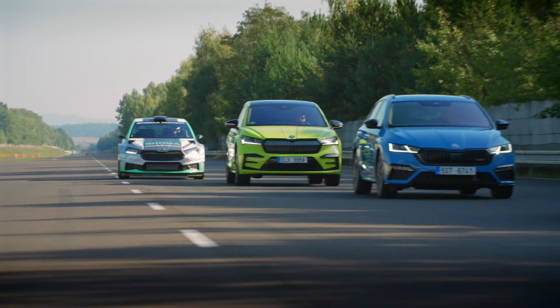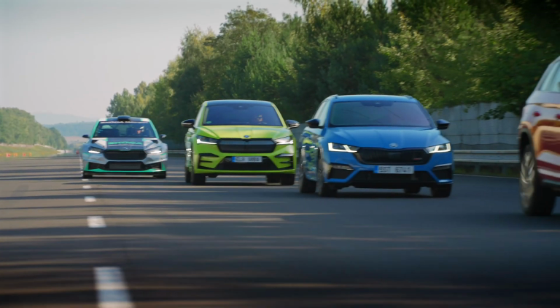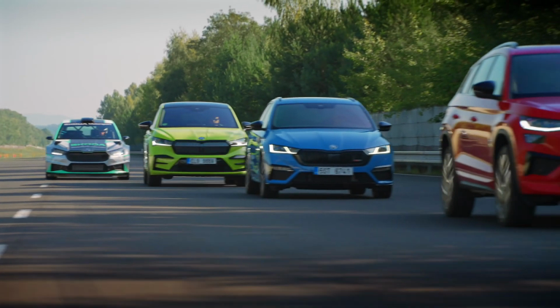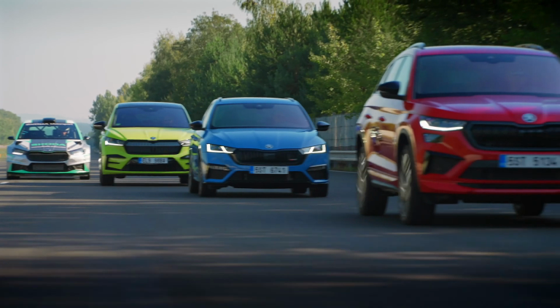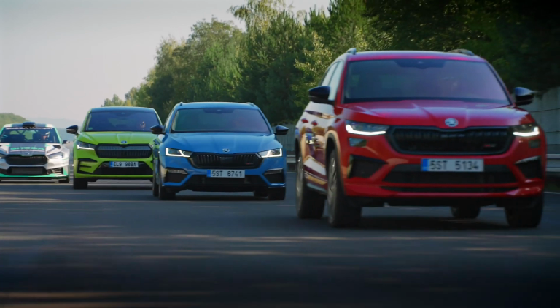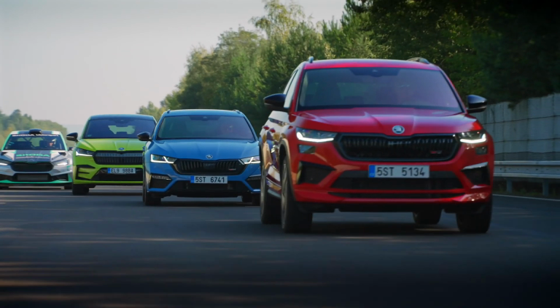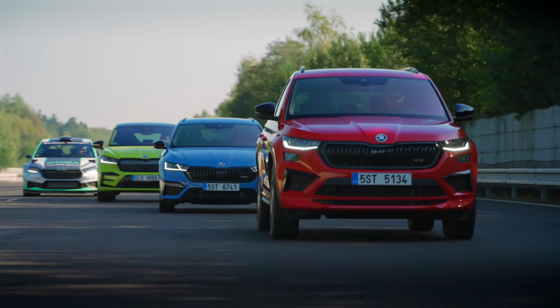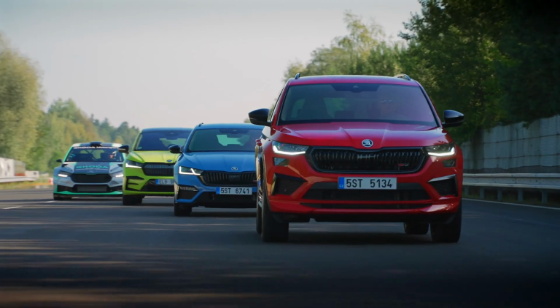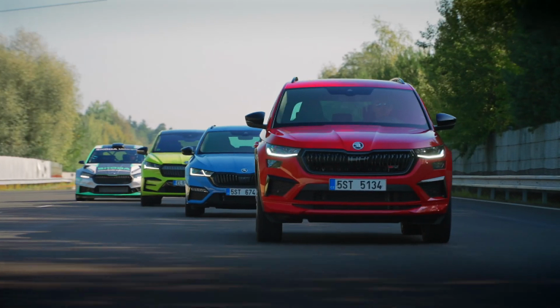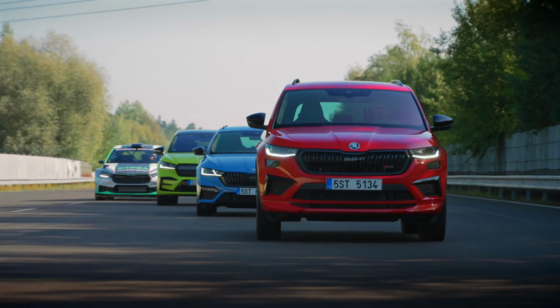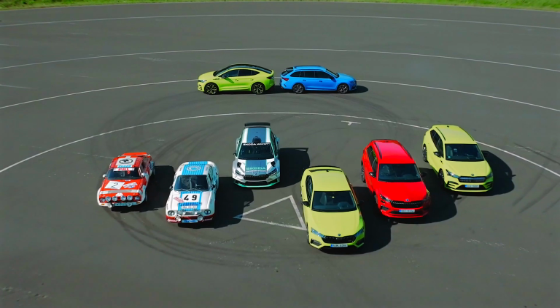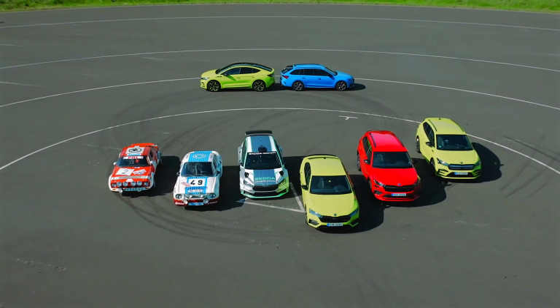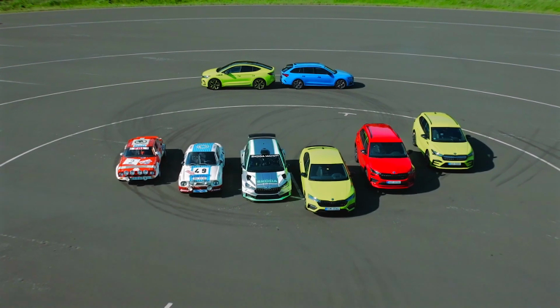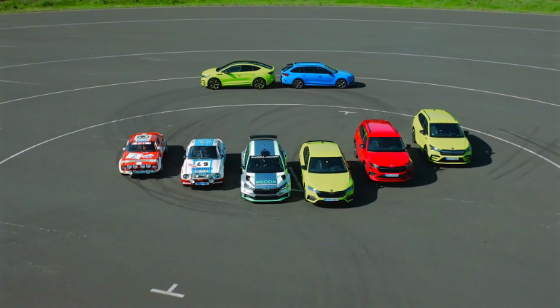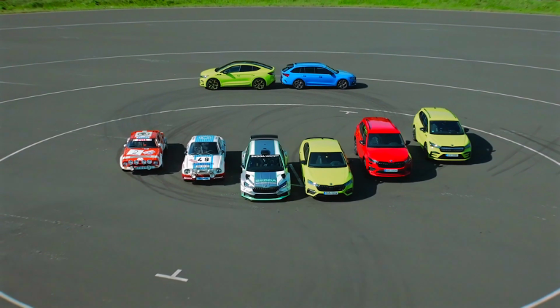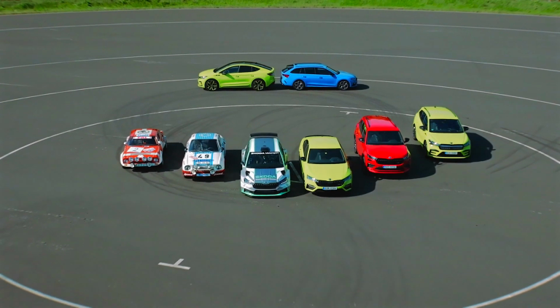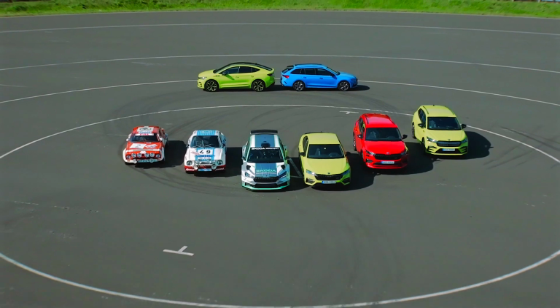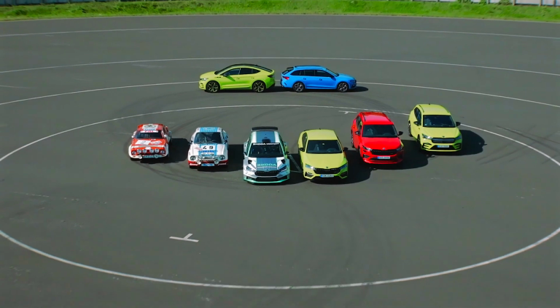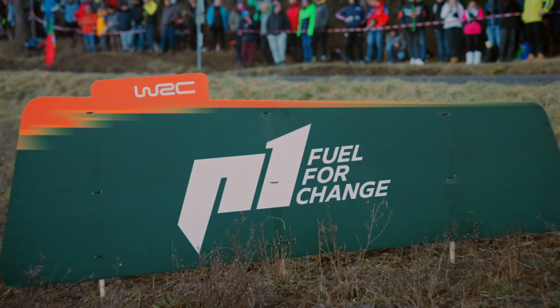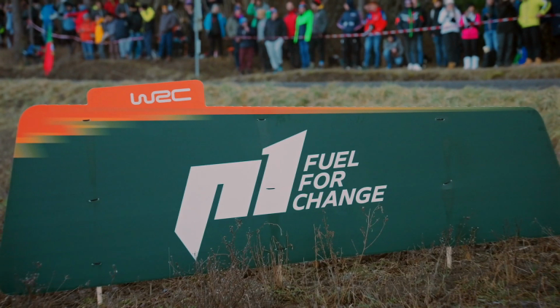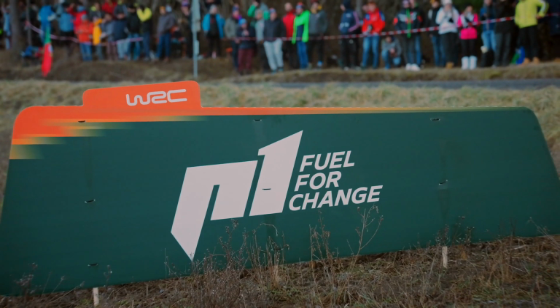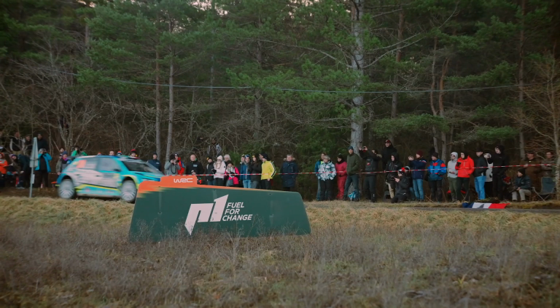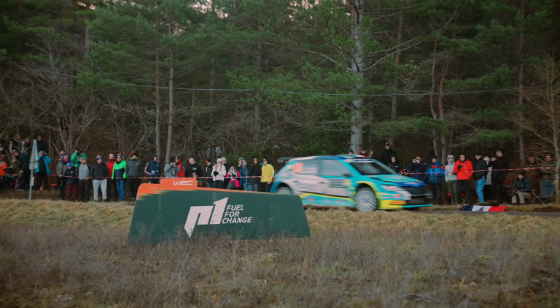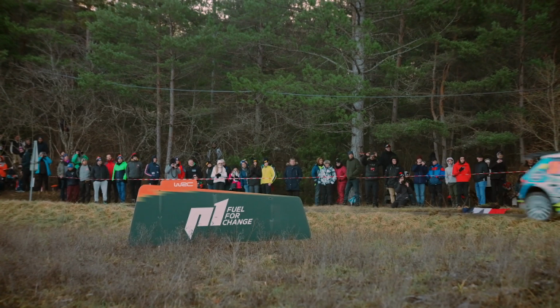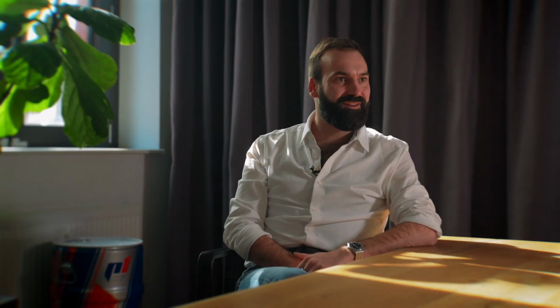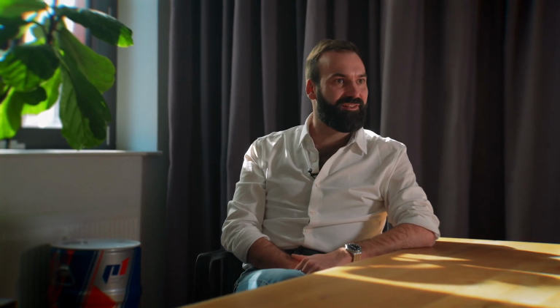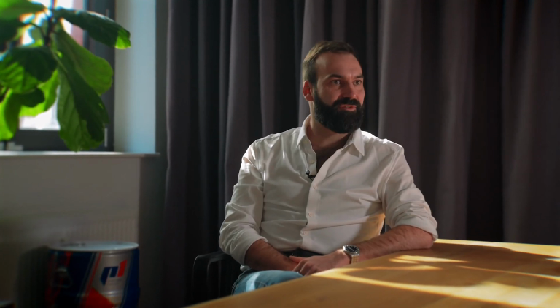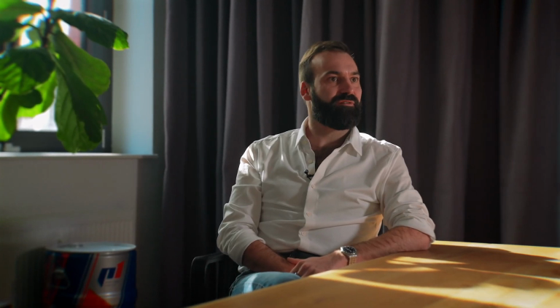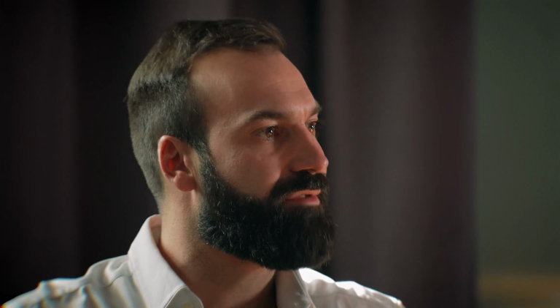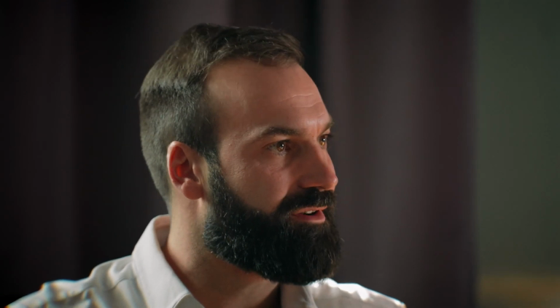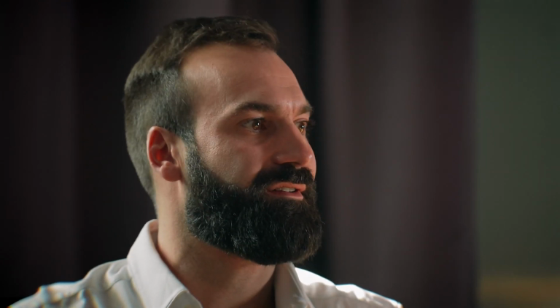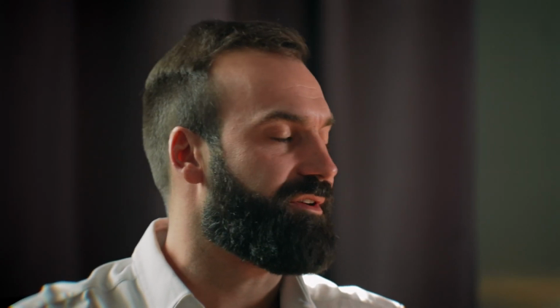This is and has always been the role of motorsport — to inspire and improve technologies in road cars. That's why we're proud of our partnership with the FIA World Rally Championship as we propel it to a sustainable future with real reduction in emissions.